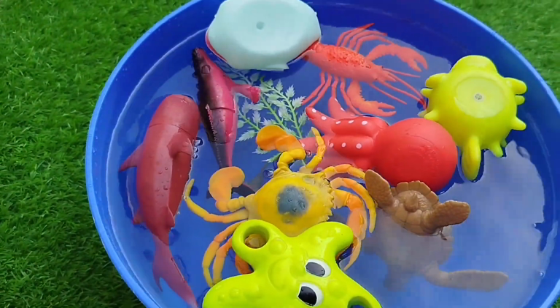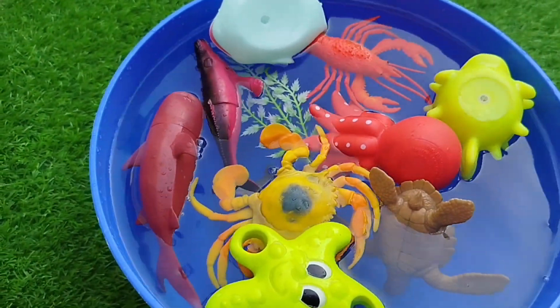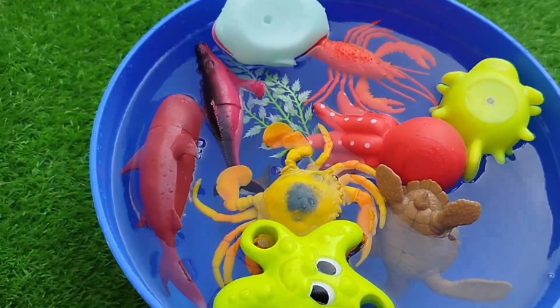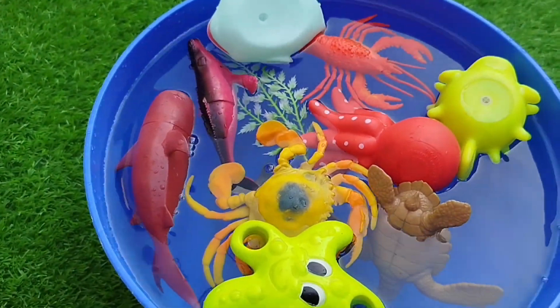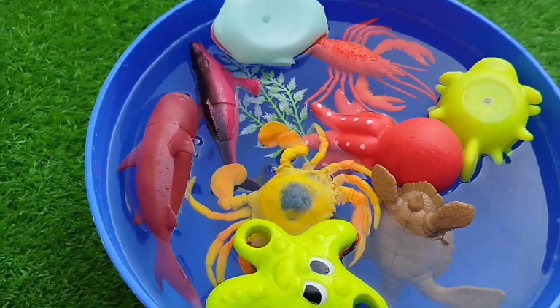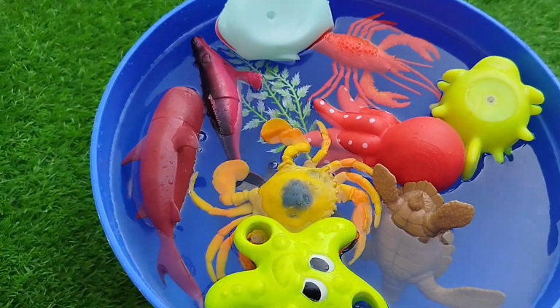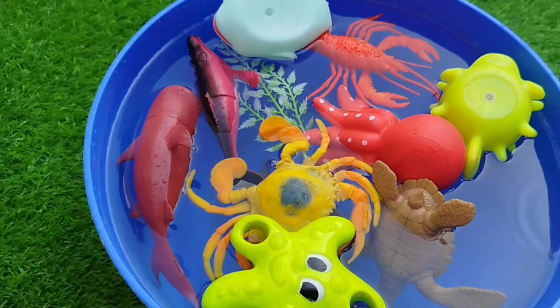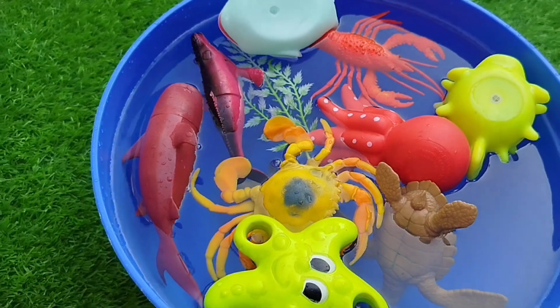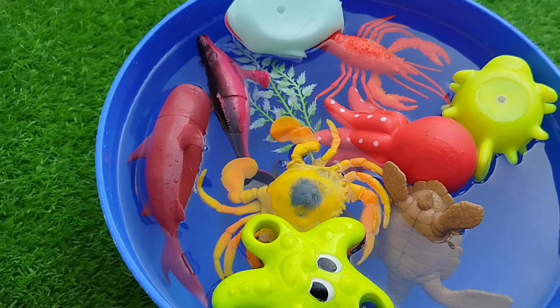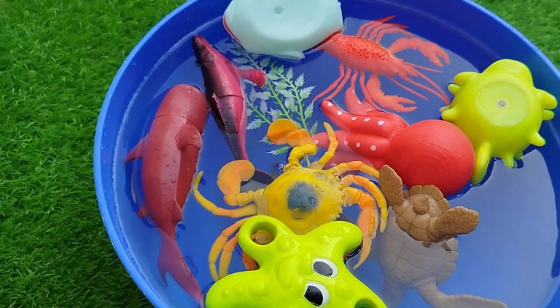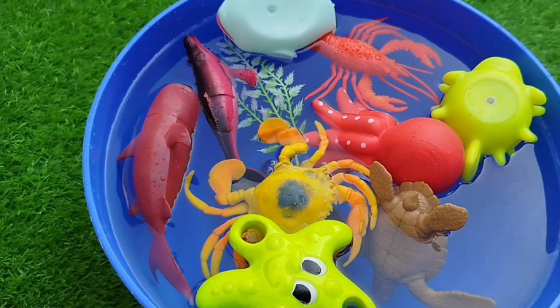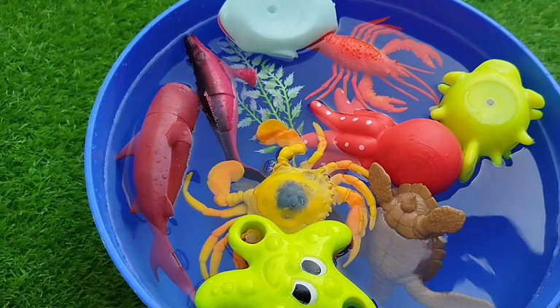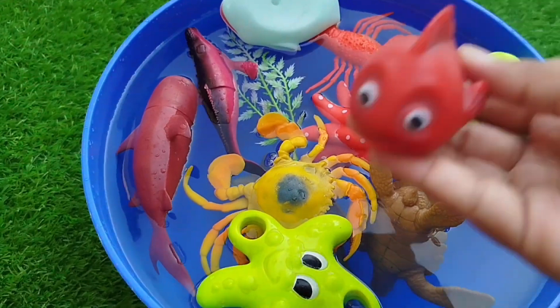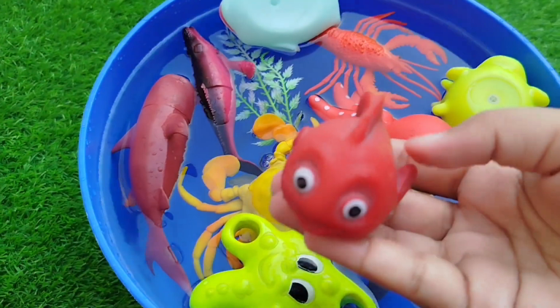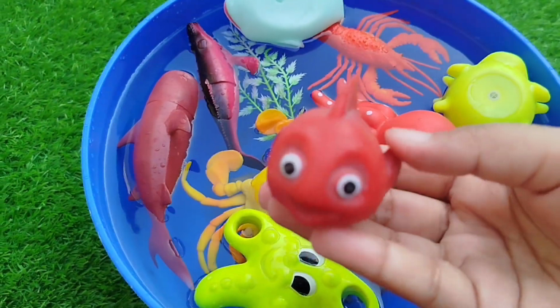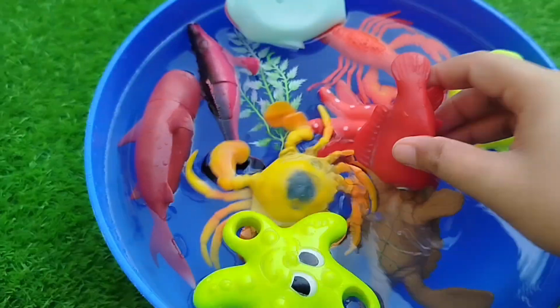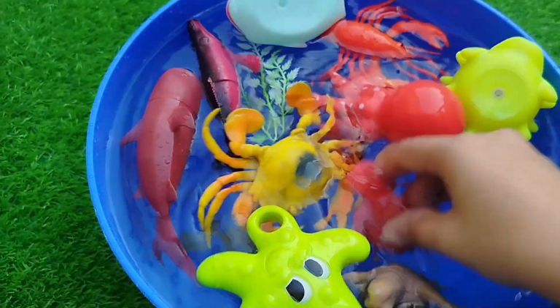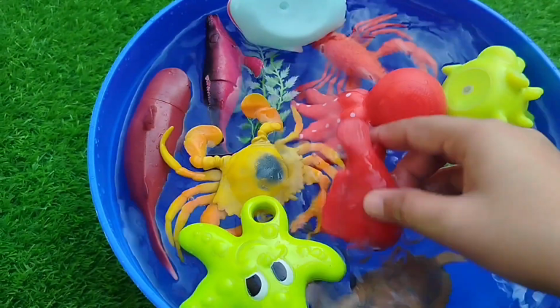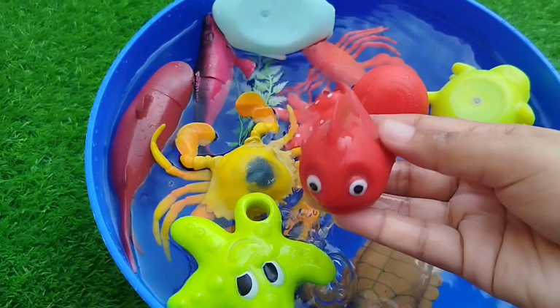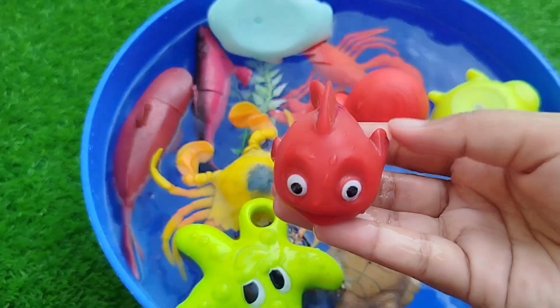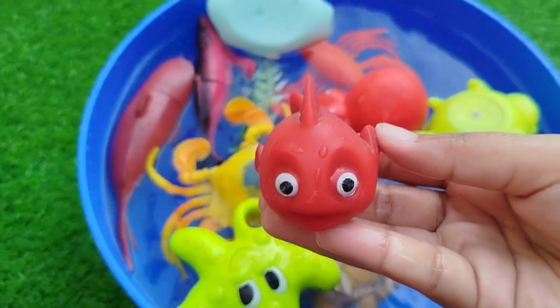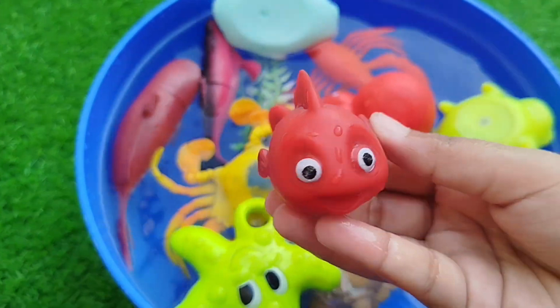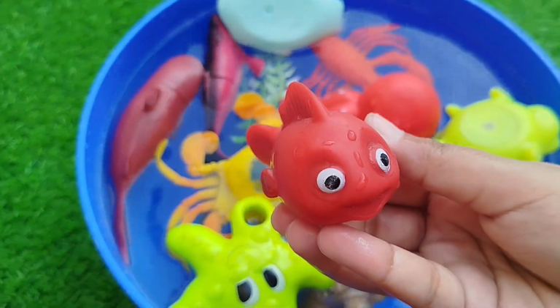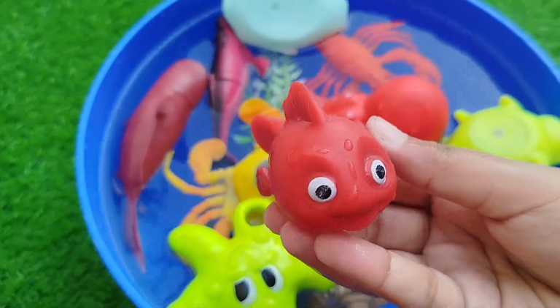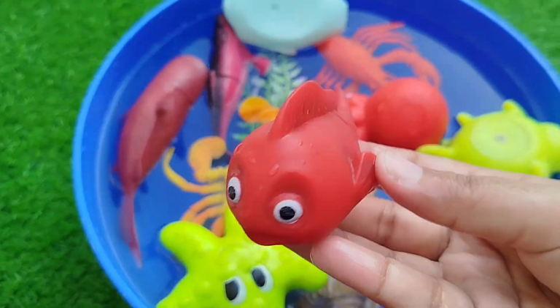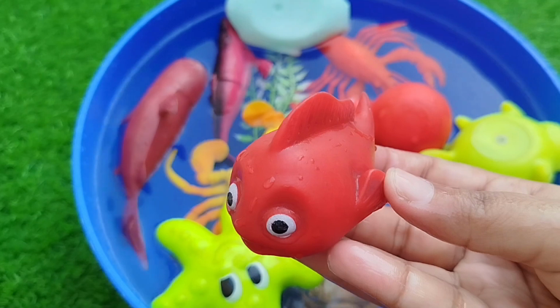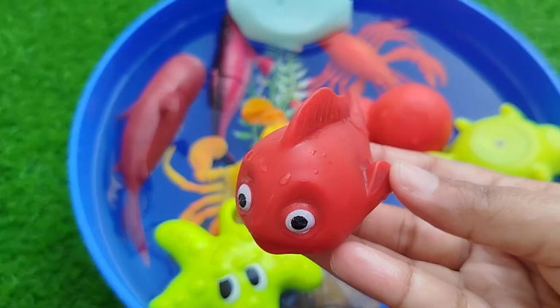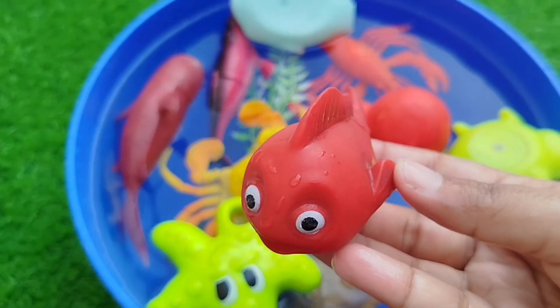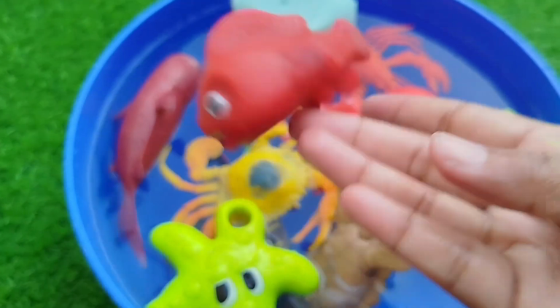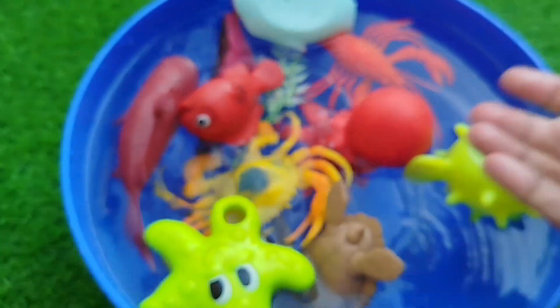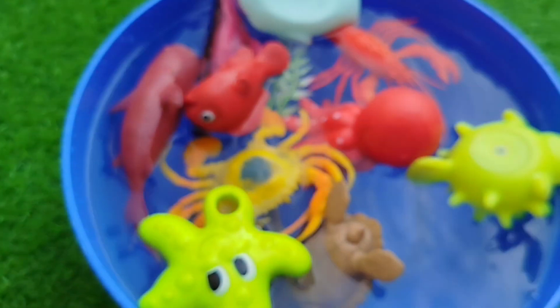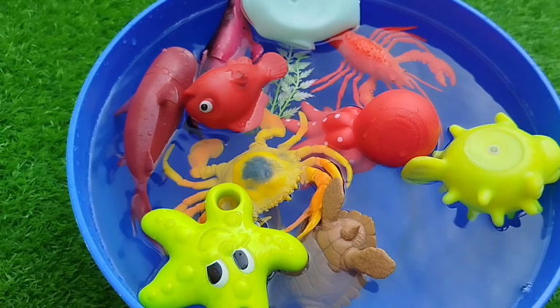The next one is a little red fish. This is a little red fish.